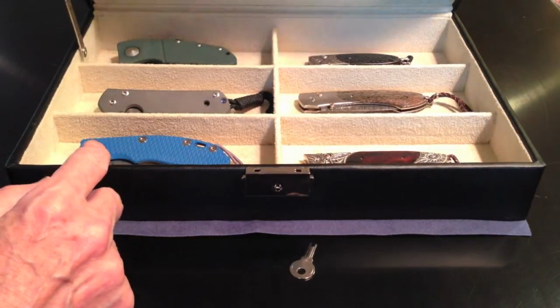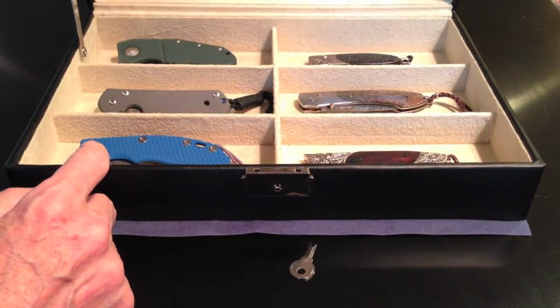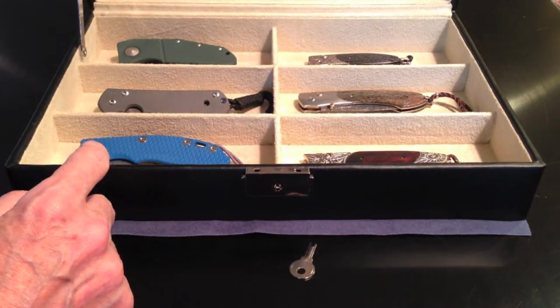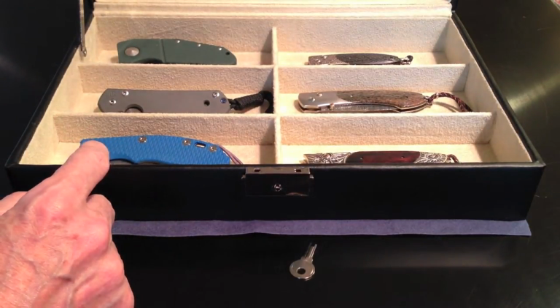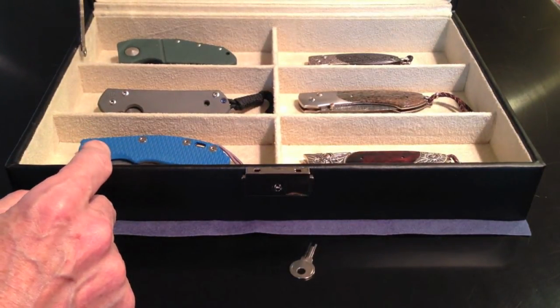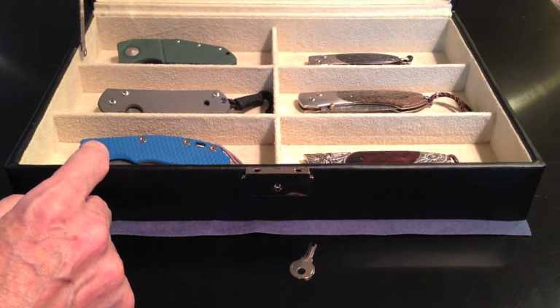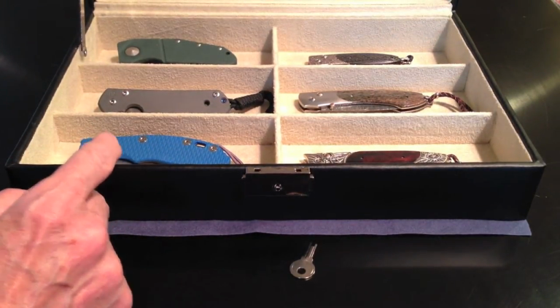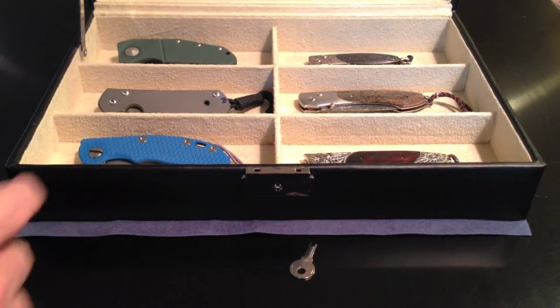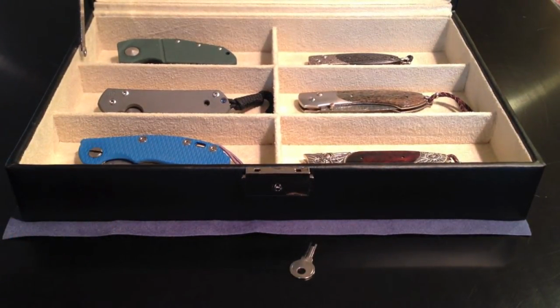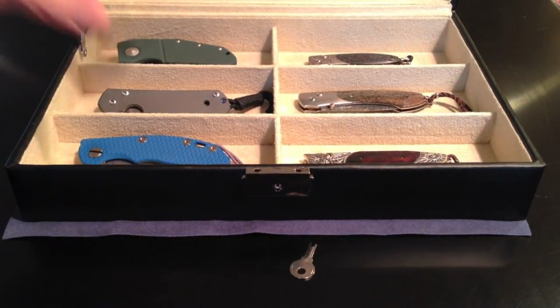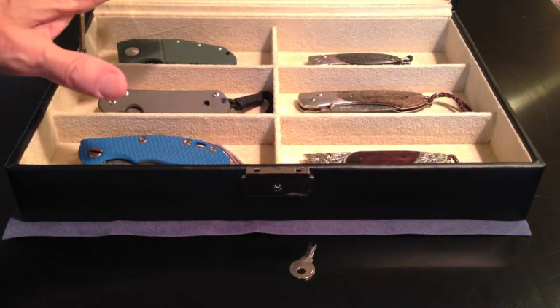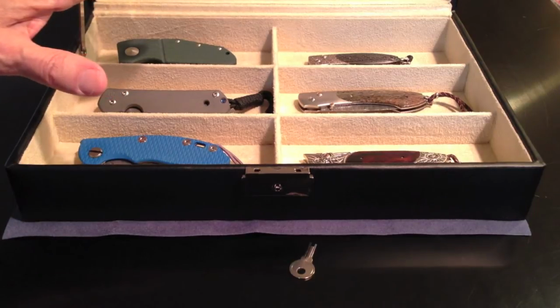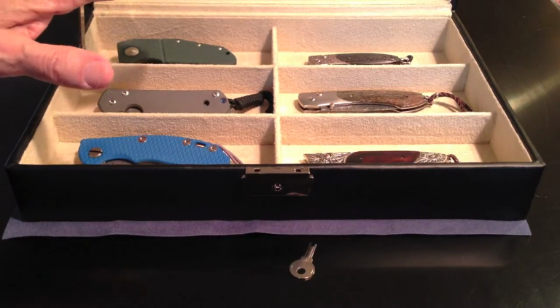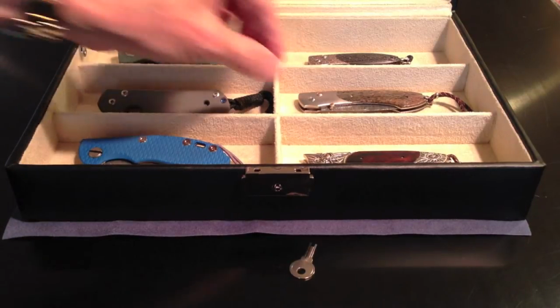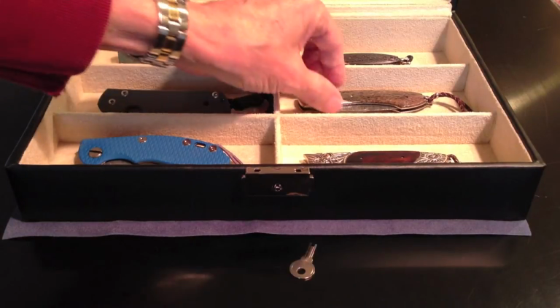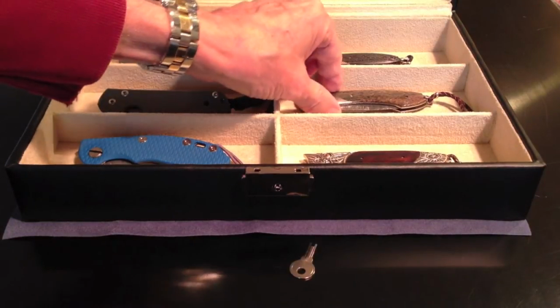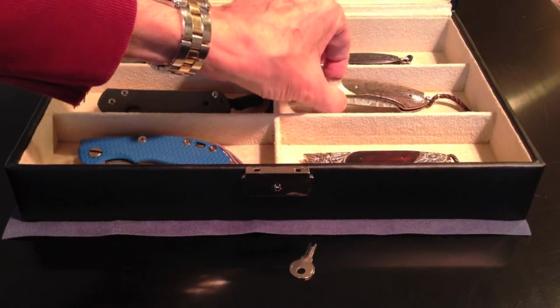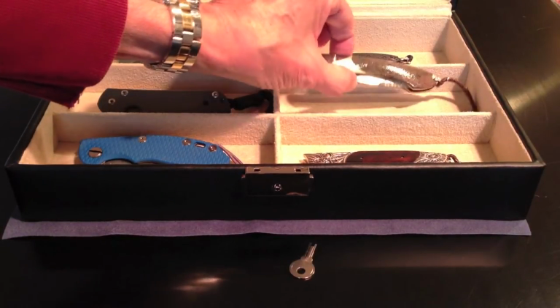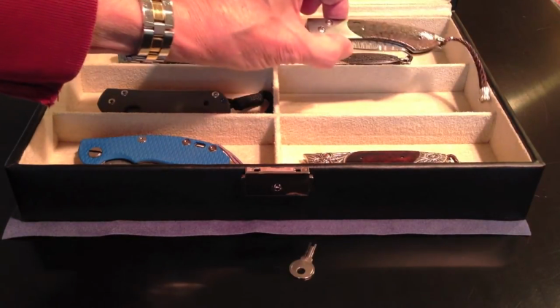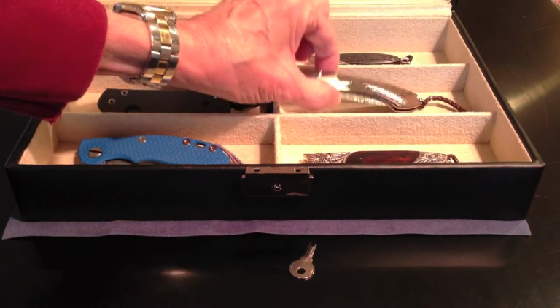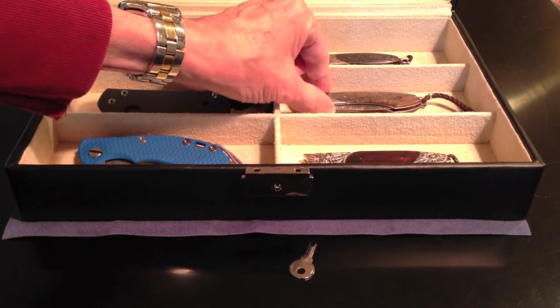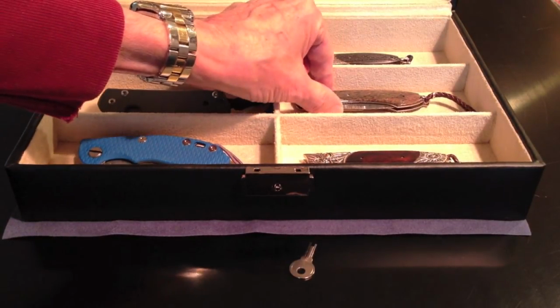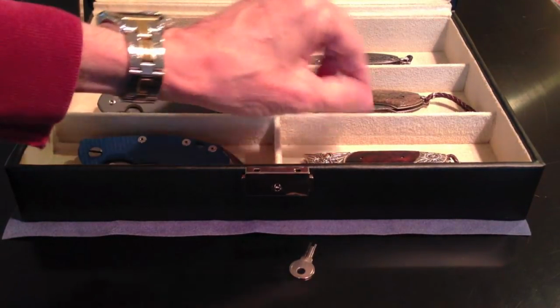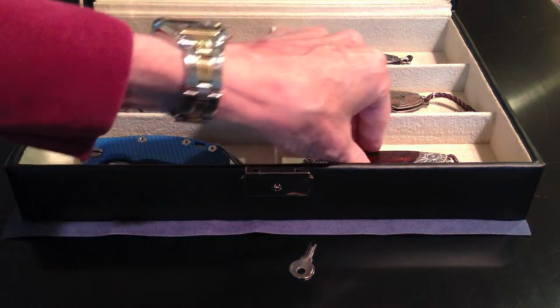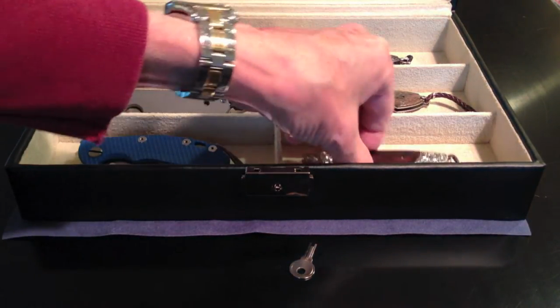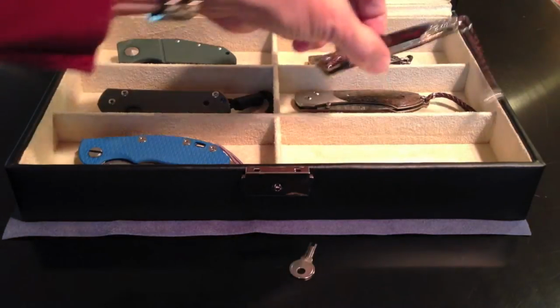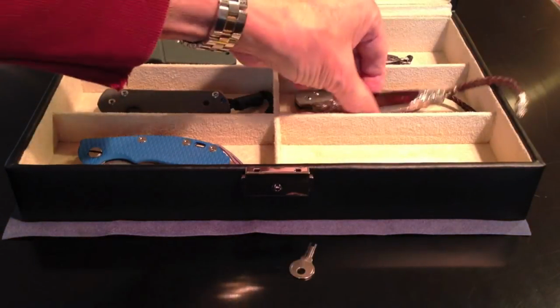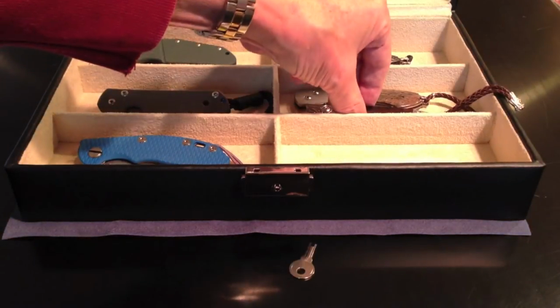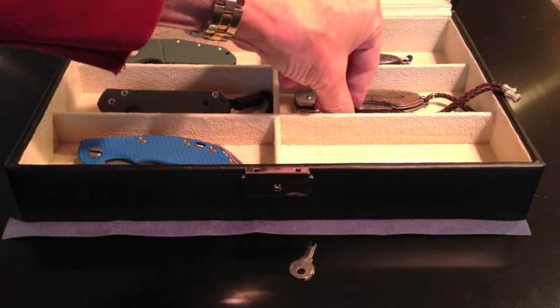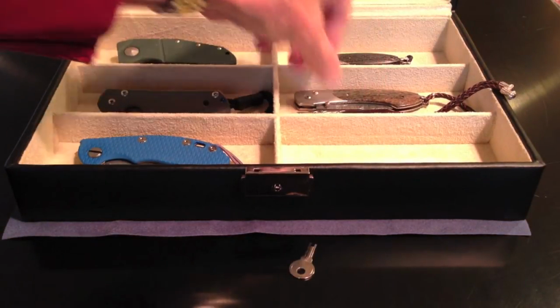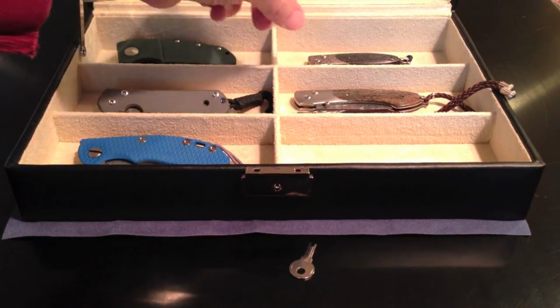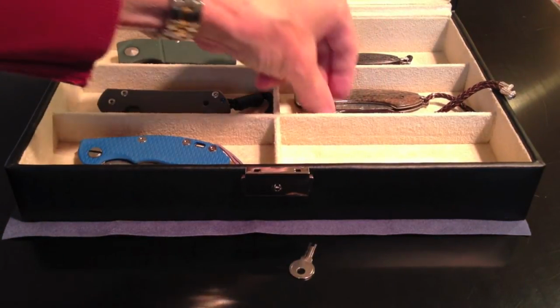The lid opens. It holds six knives if each knife gets its own bin. It is possible, if the knives are slender, to put two knives per bin.